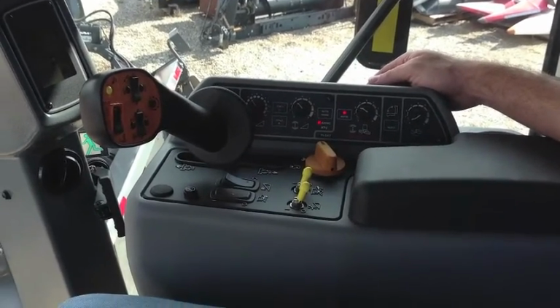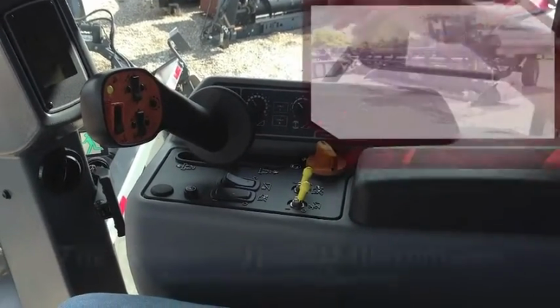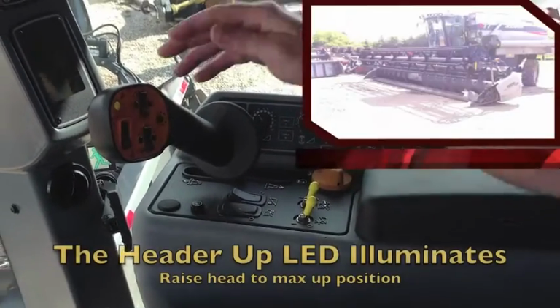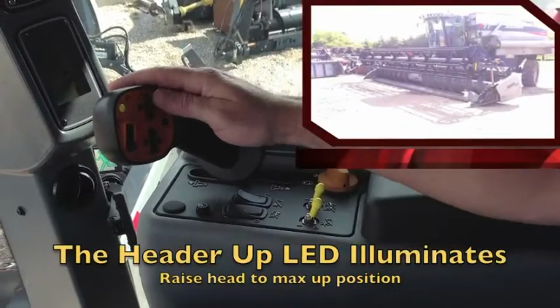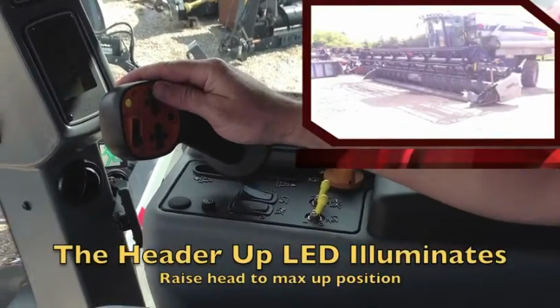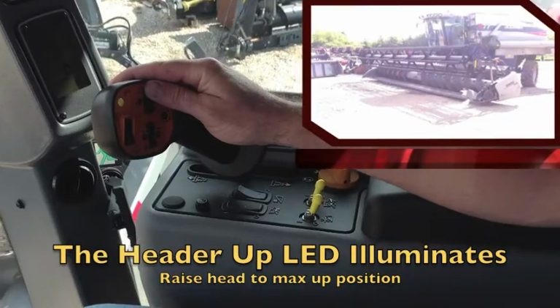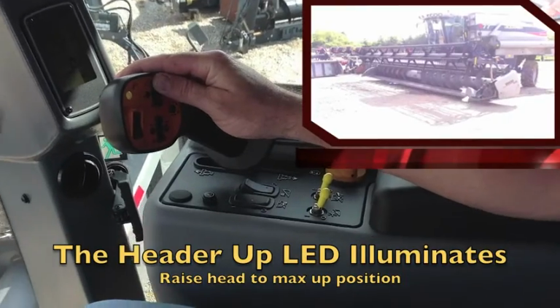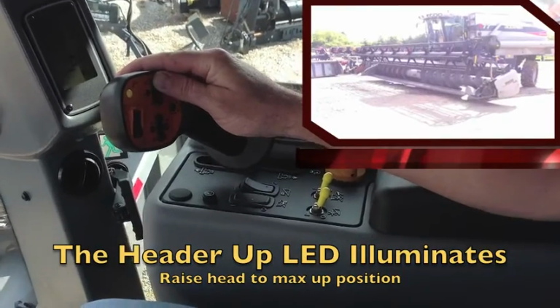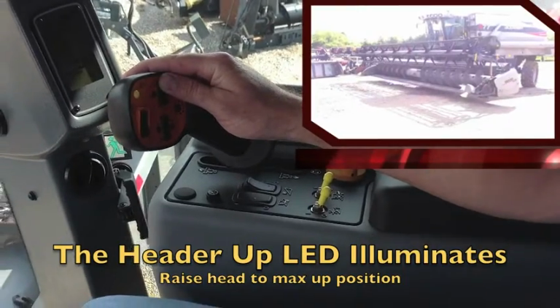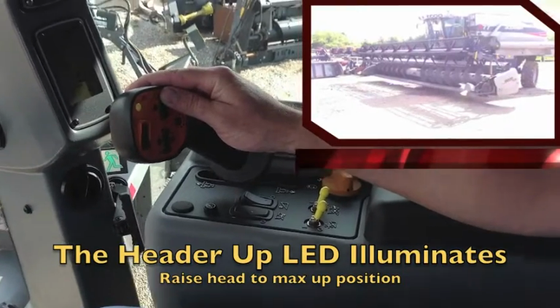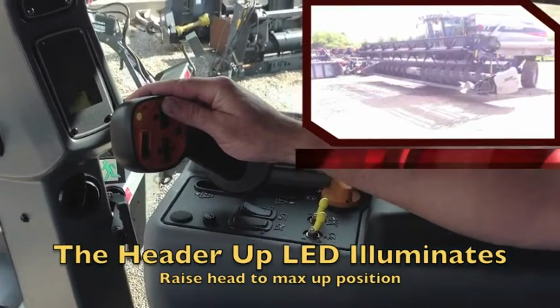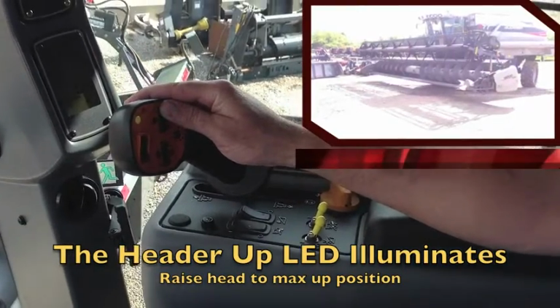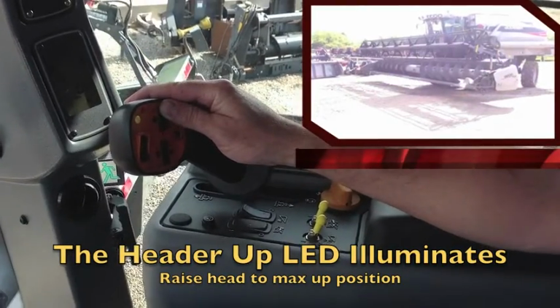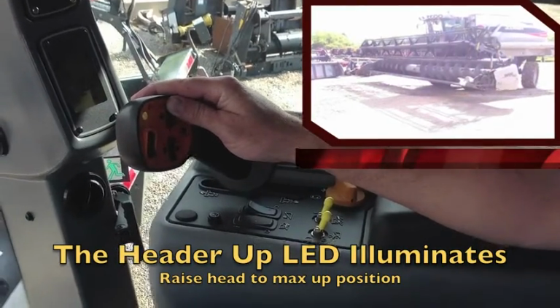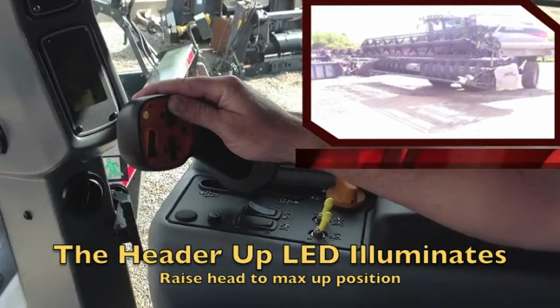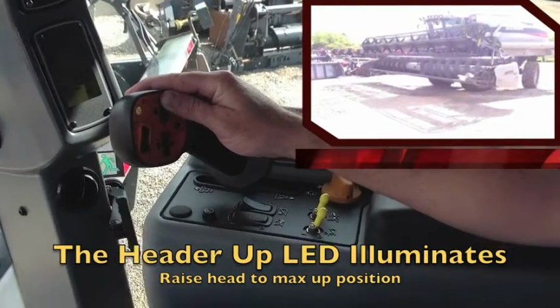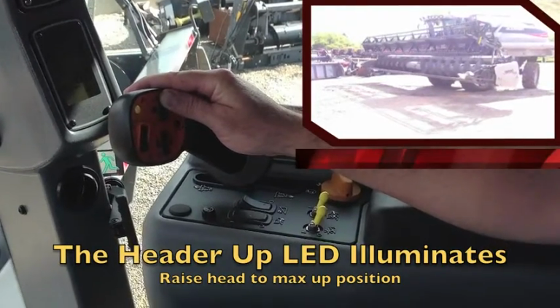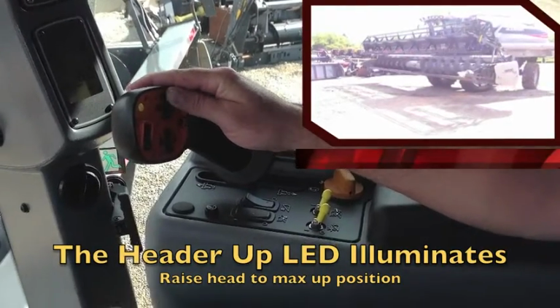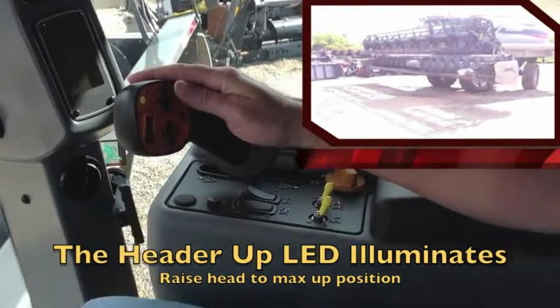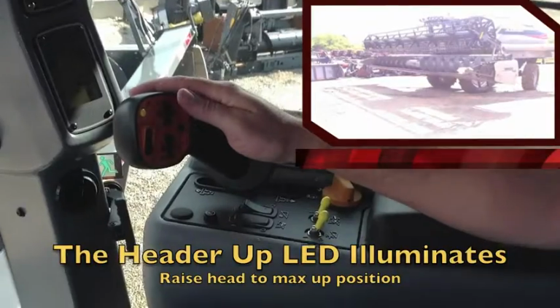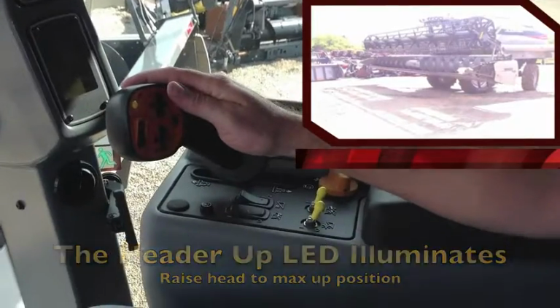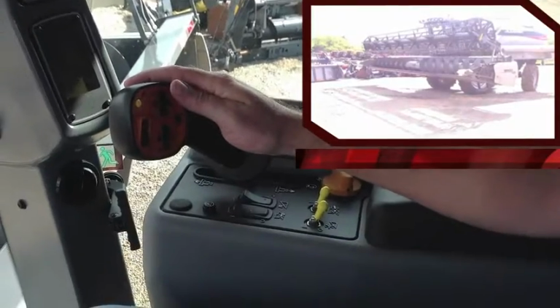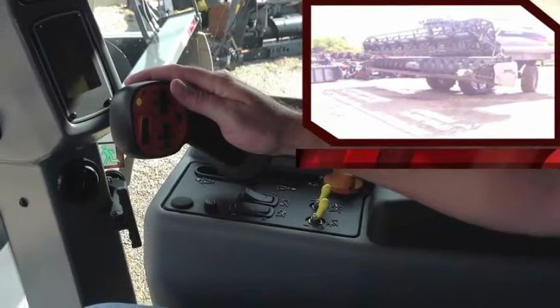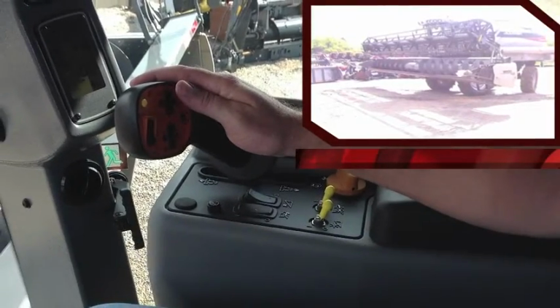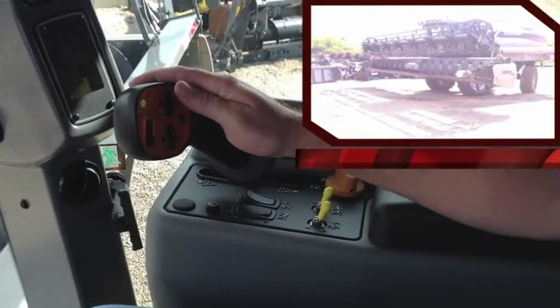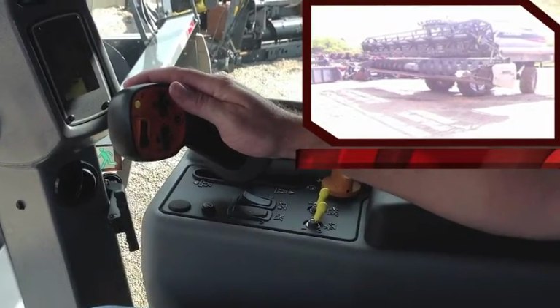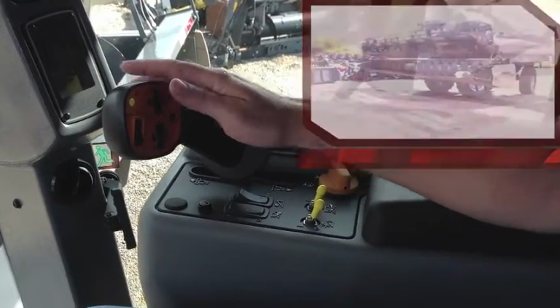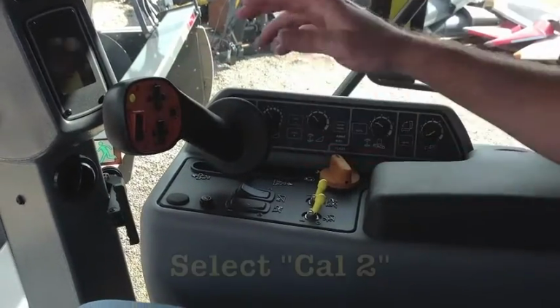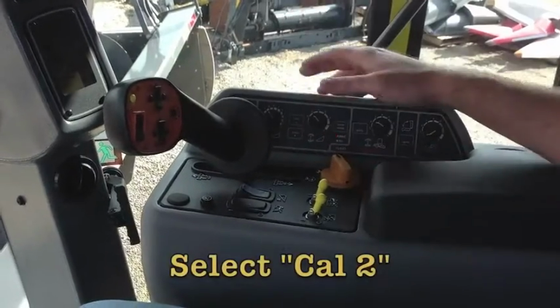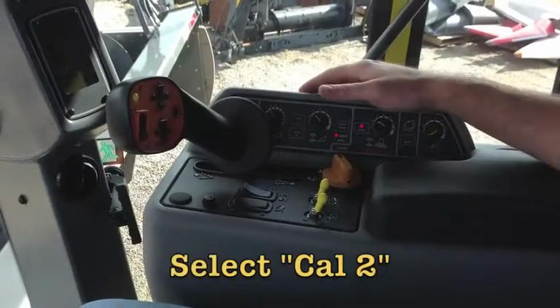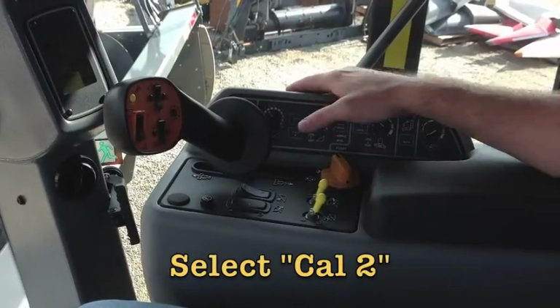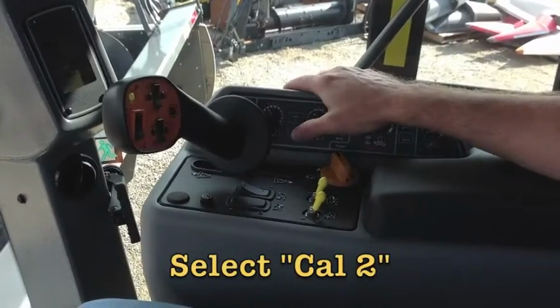Next, the header up LED will illuminate. Raise the header to the max up position, then select CAL2.